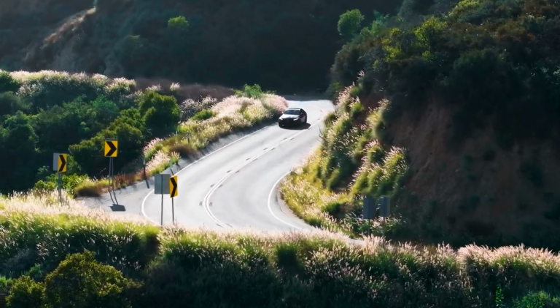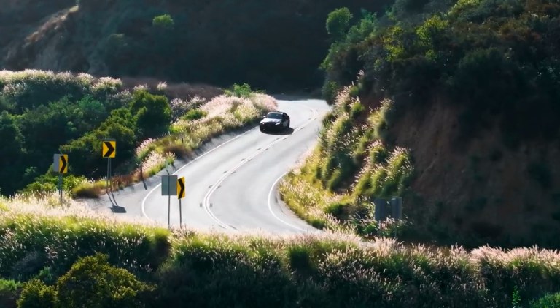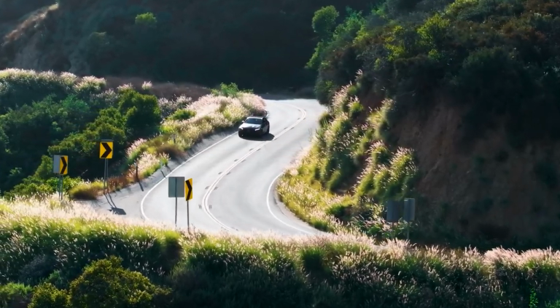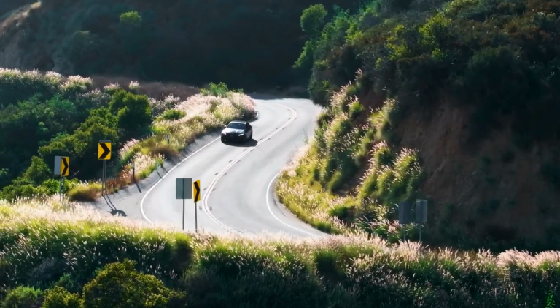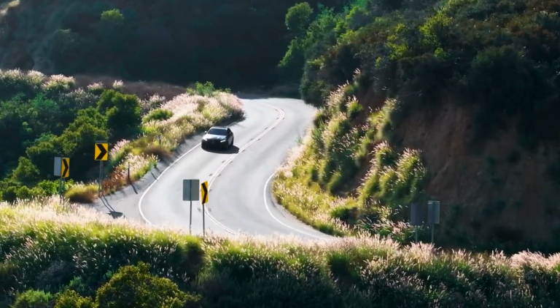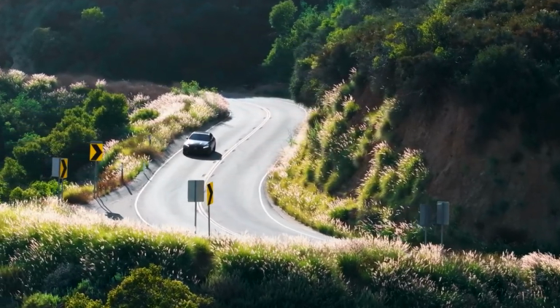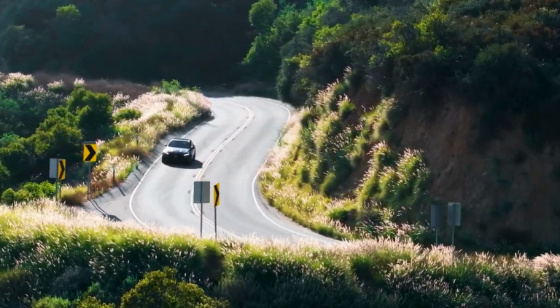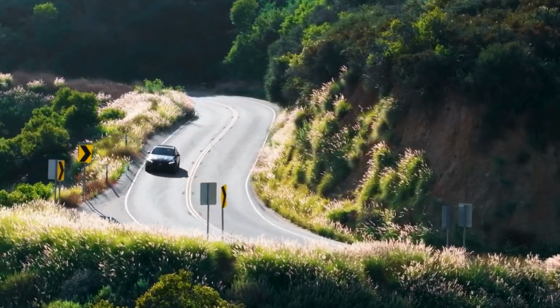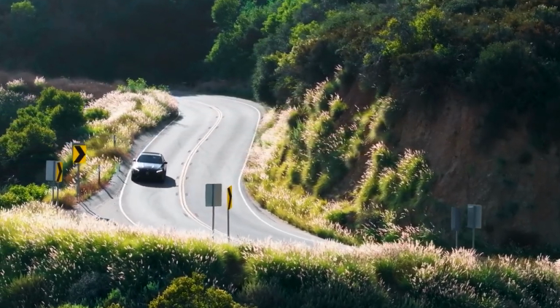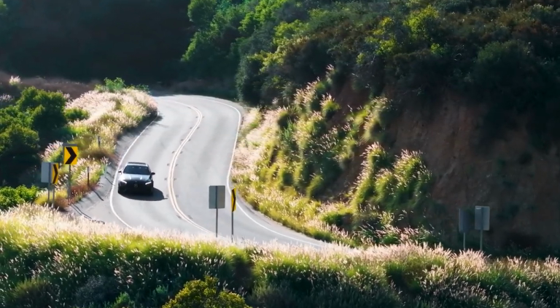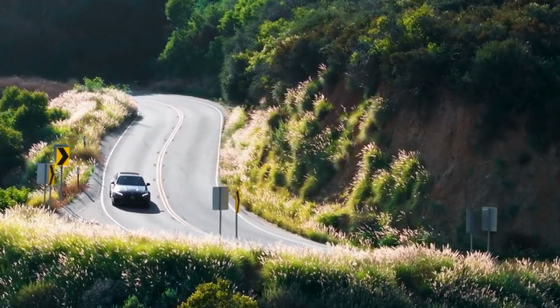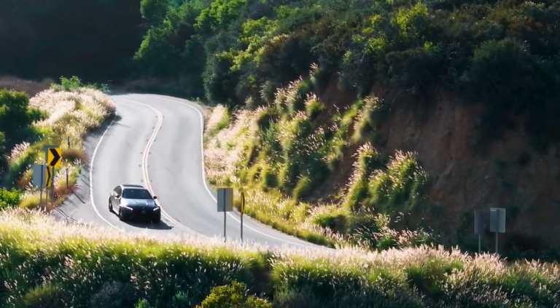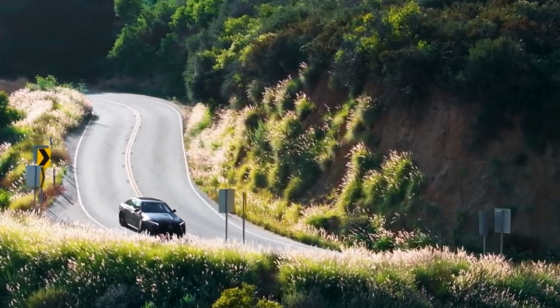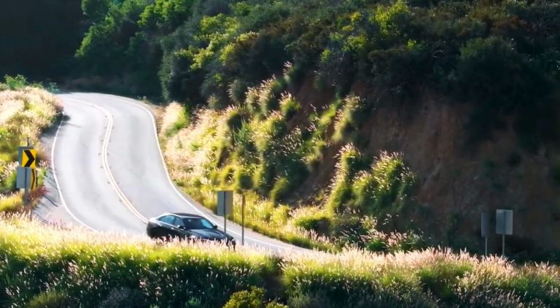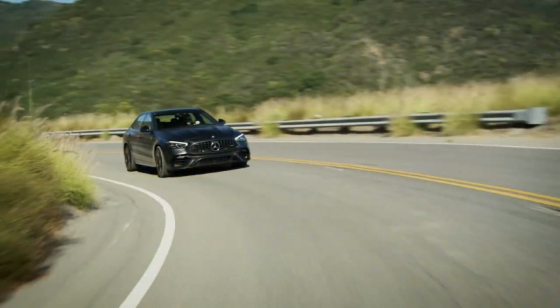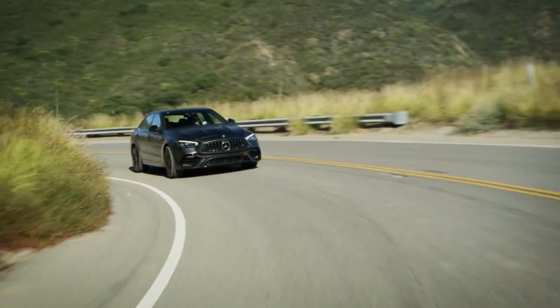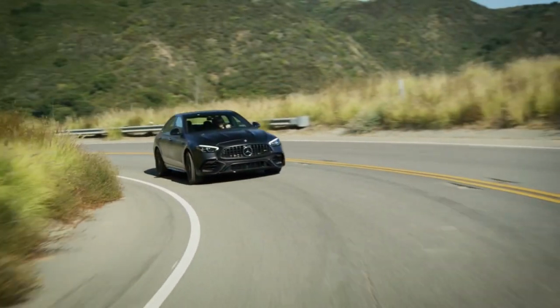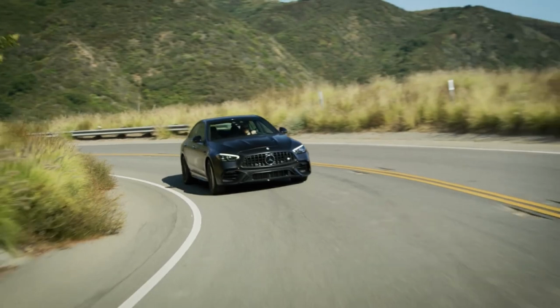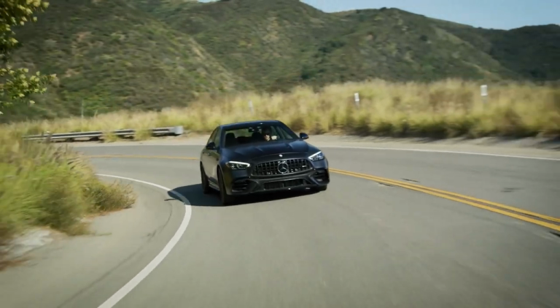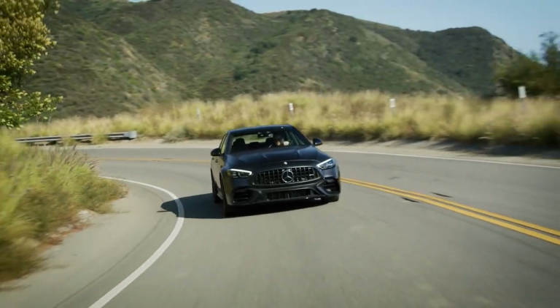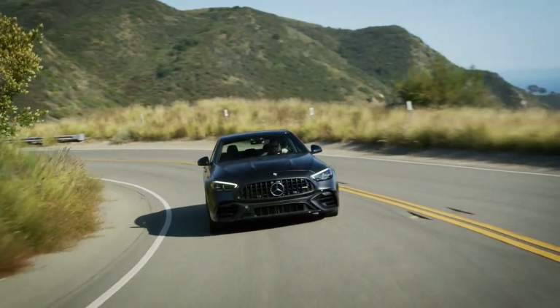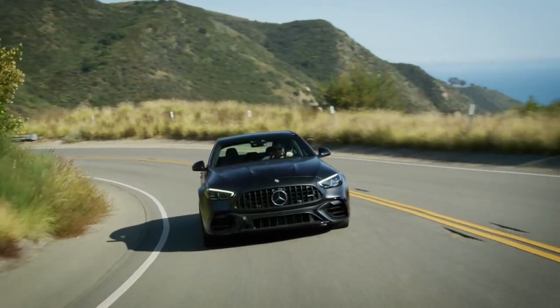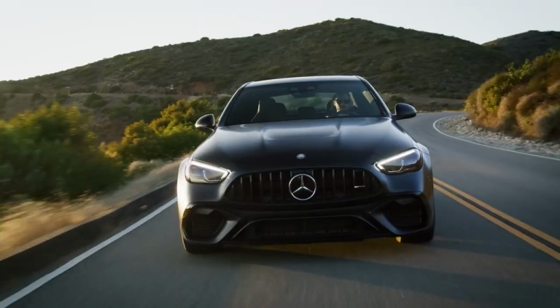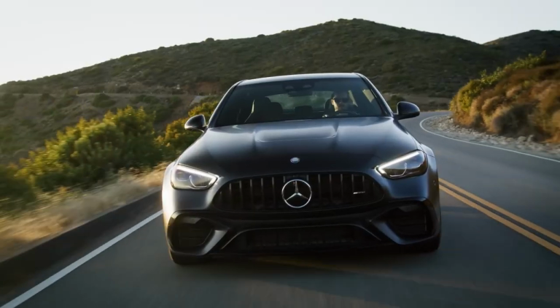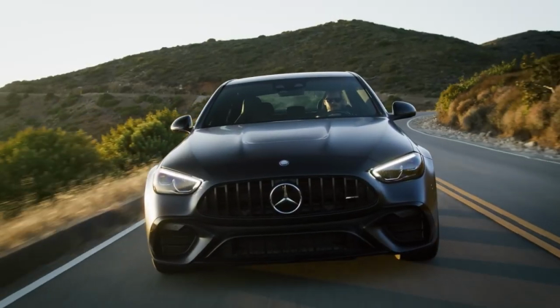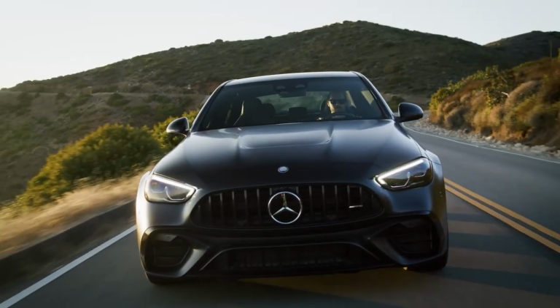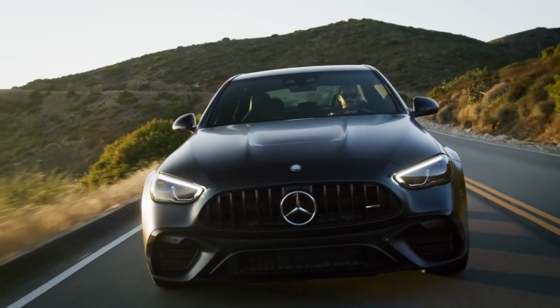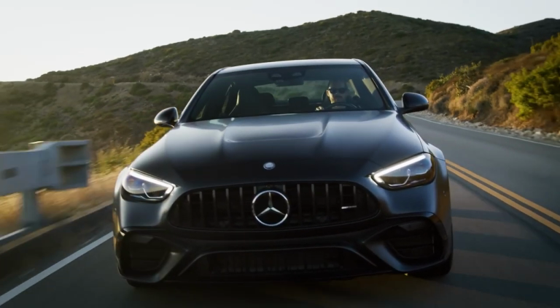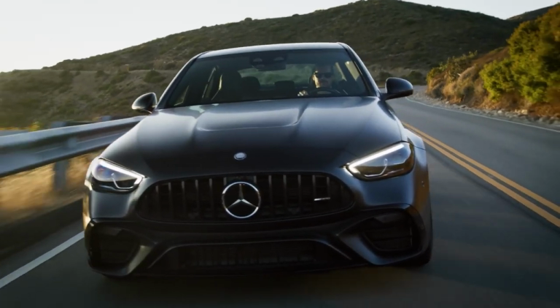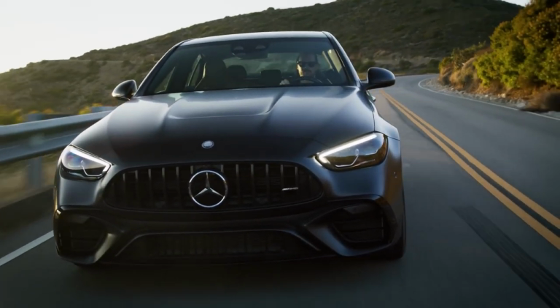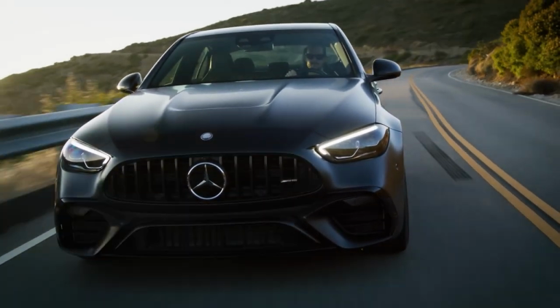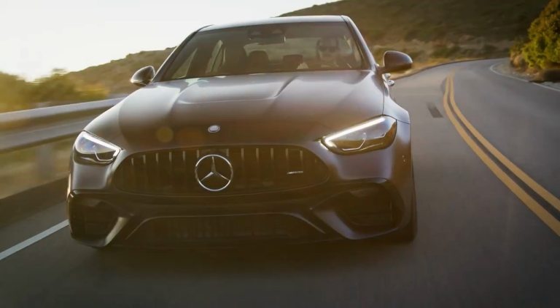This isn't just any sedan — it's a powerhouse of performance and luxury. Today, we're taking a closer look at the 2024 Mercedes-AMG C63.